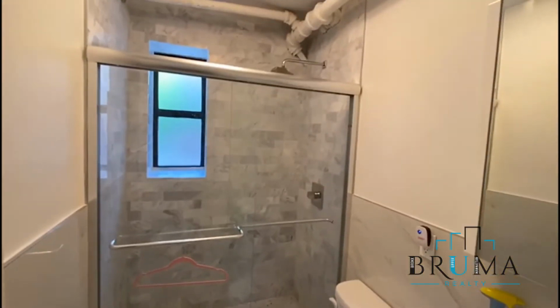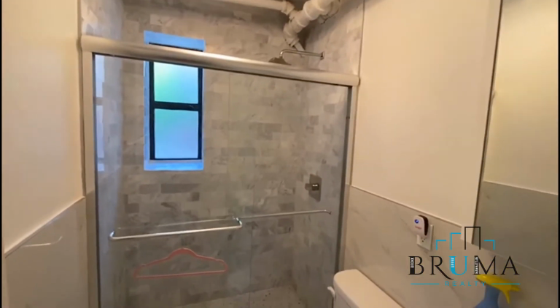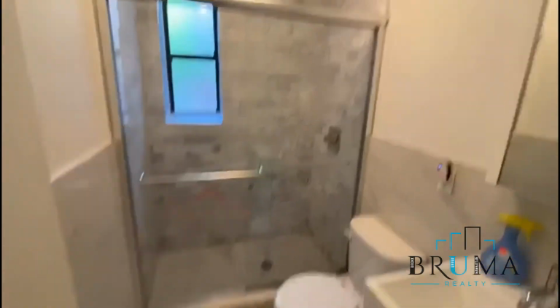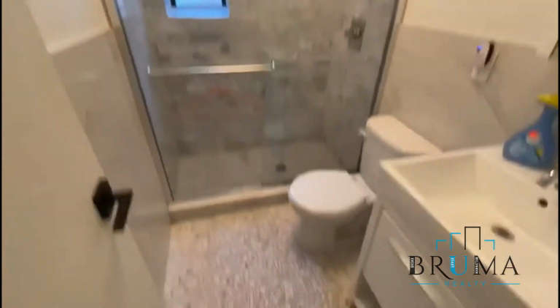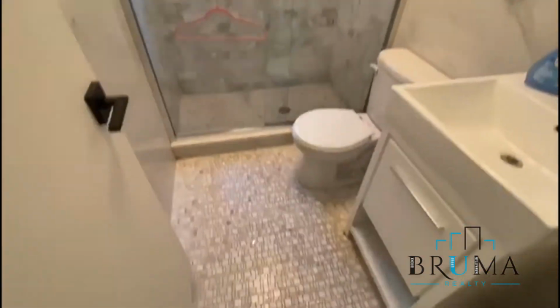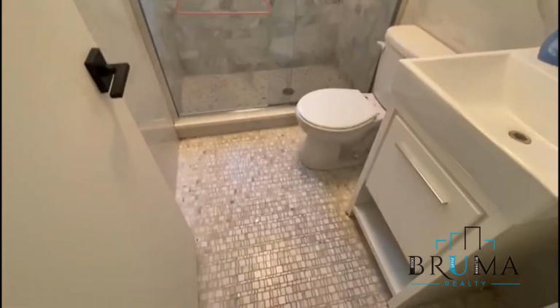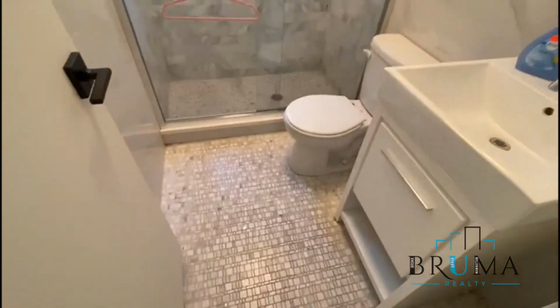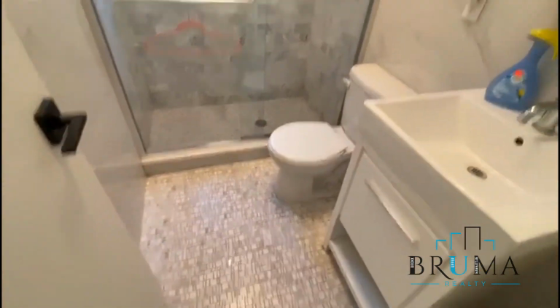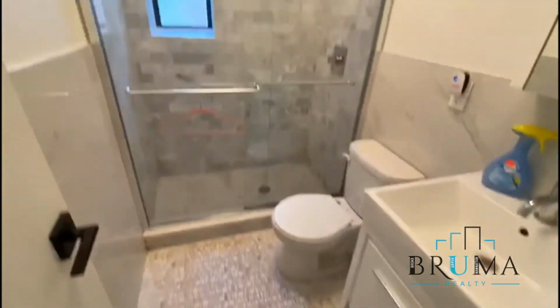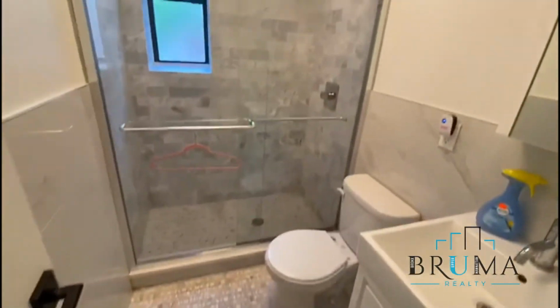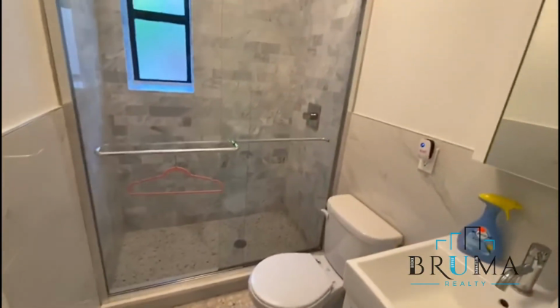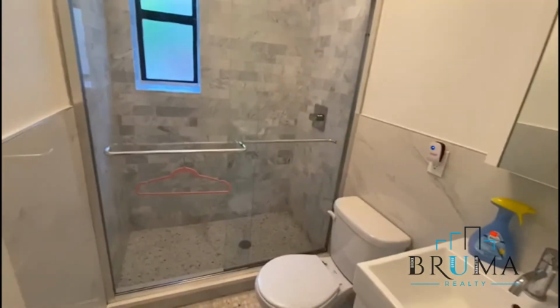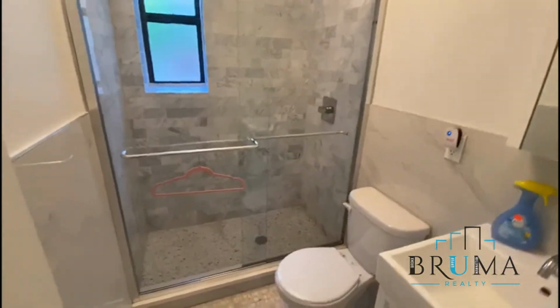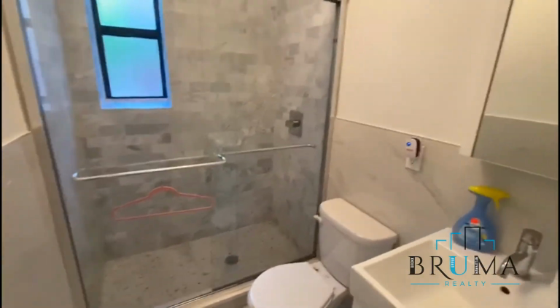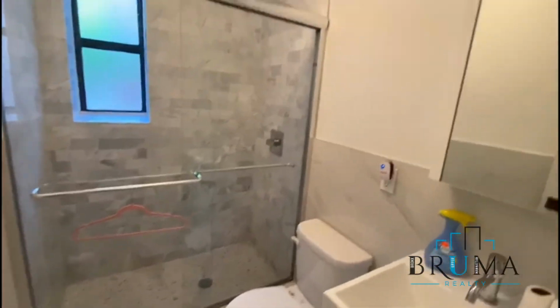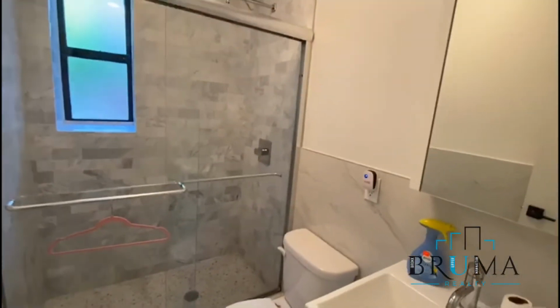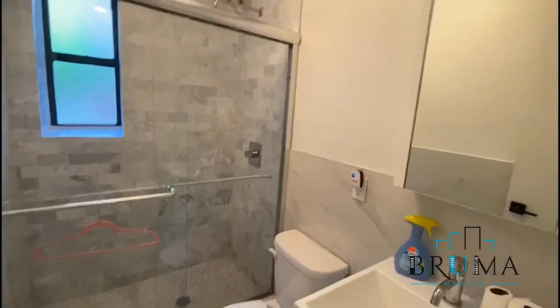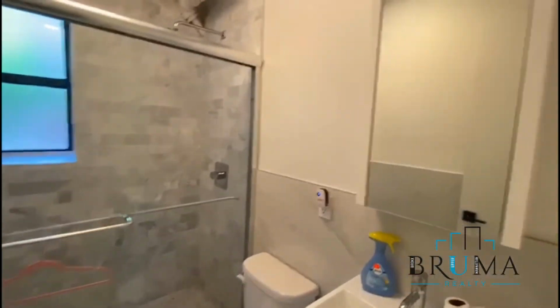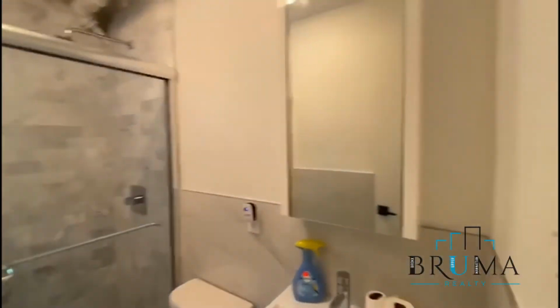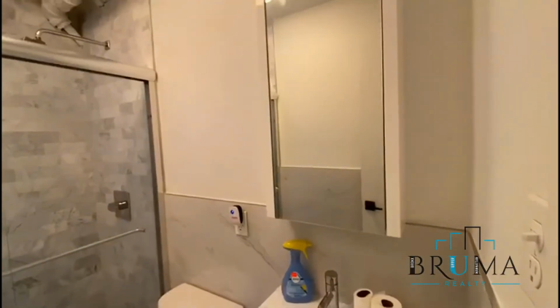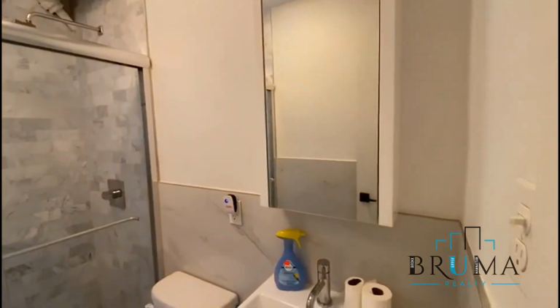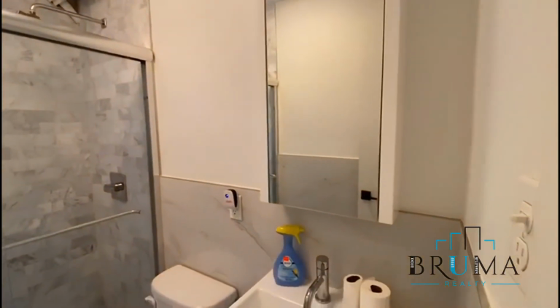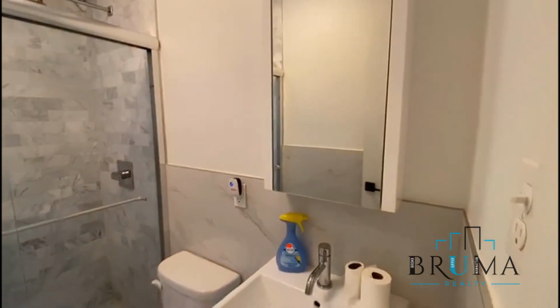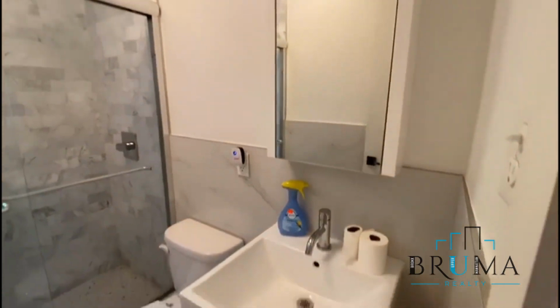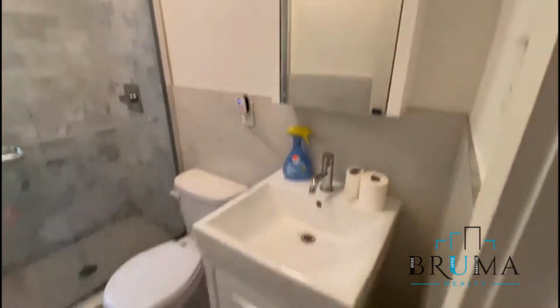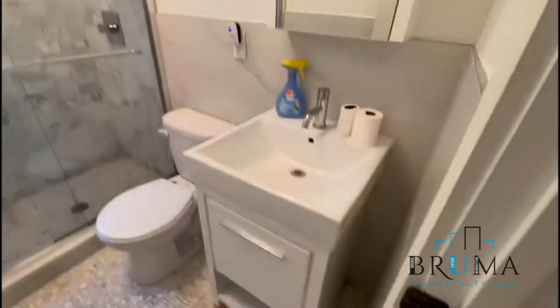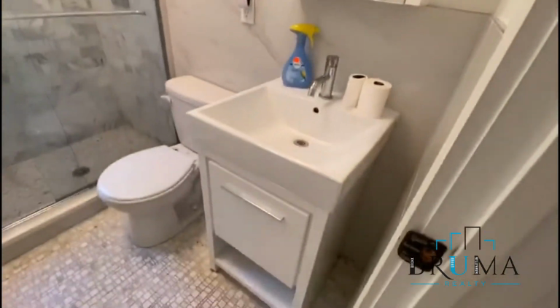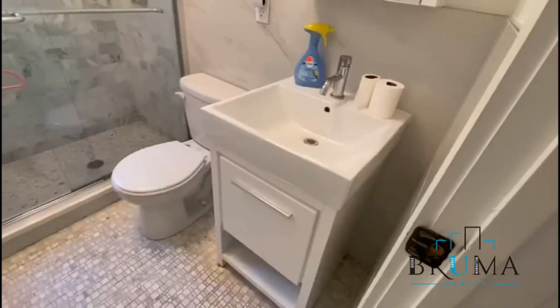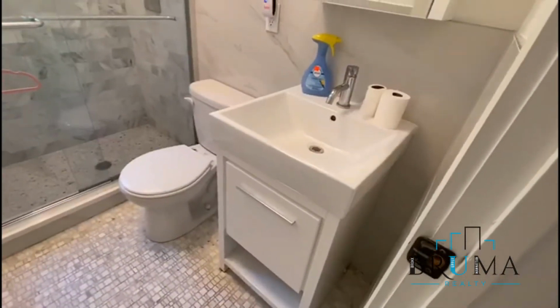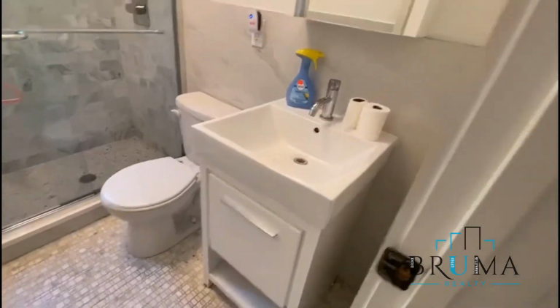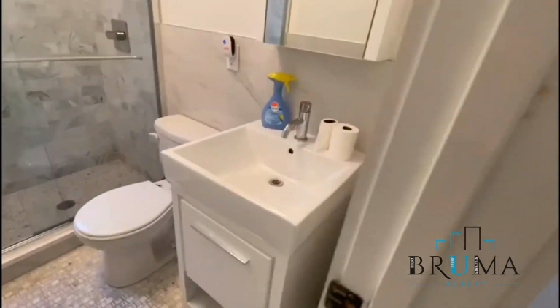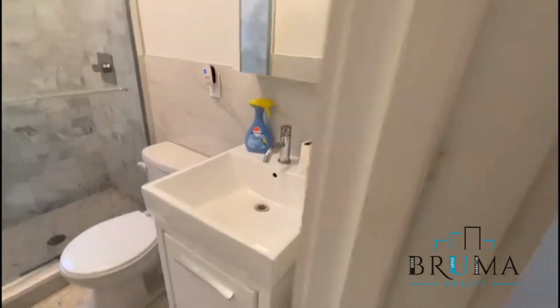Beautiful tiled bathroom. Shower stall, nice window, and some cabinets.